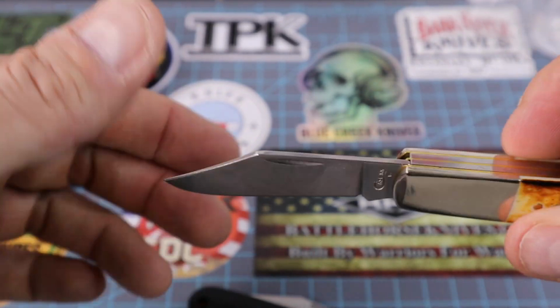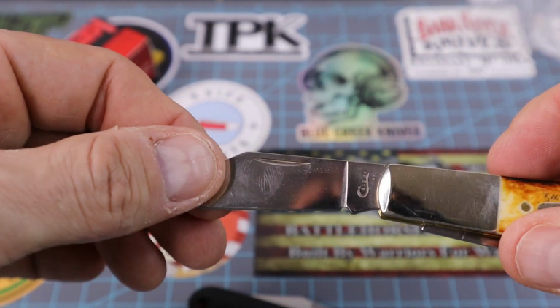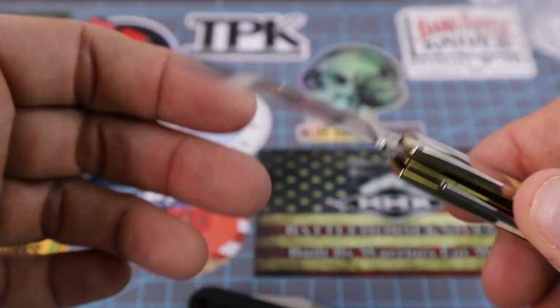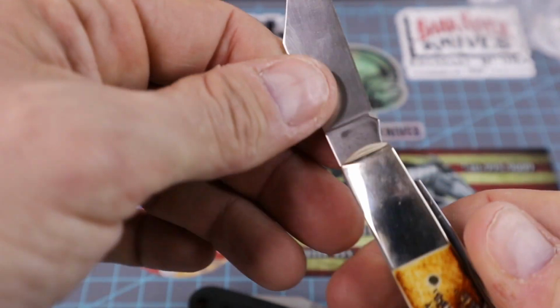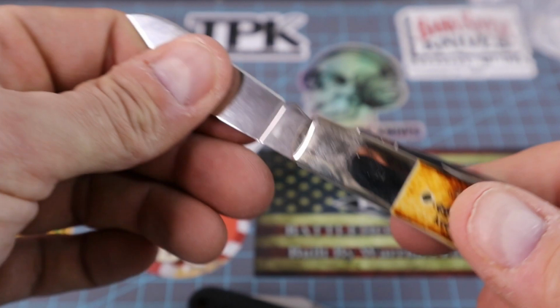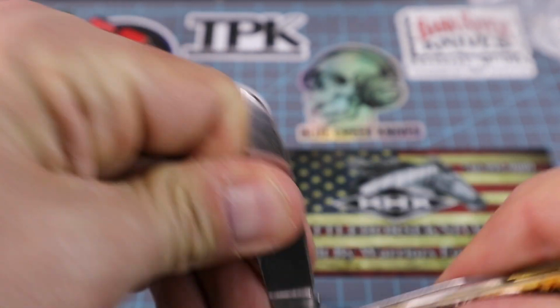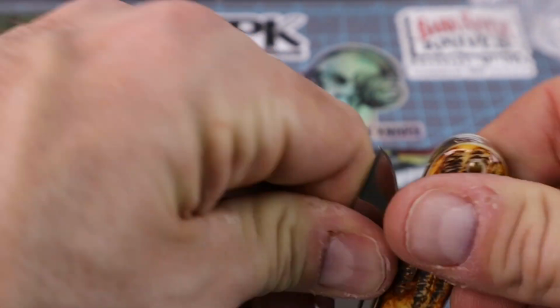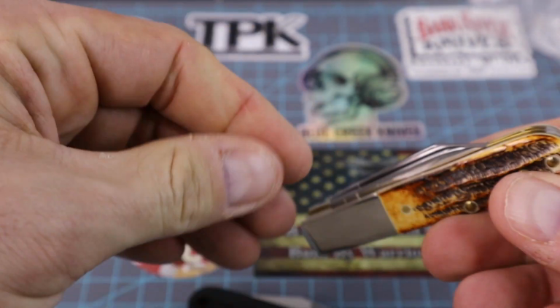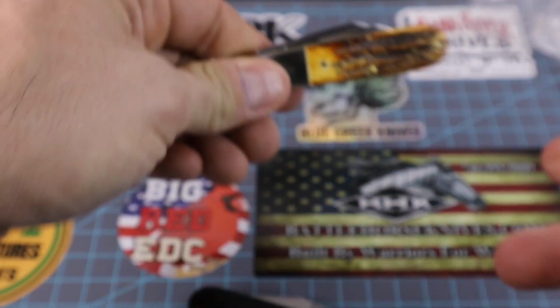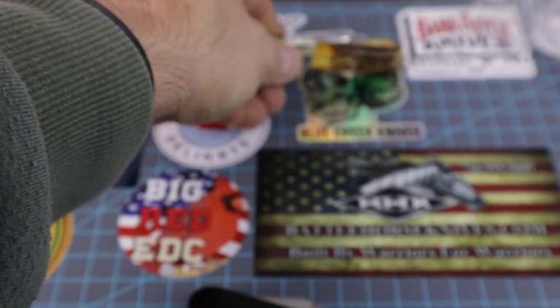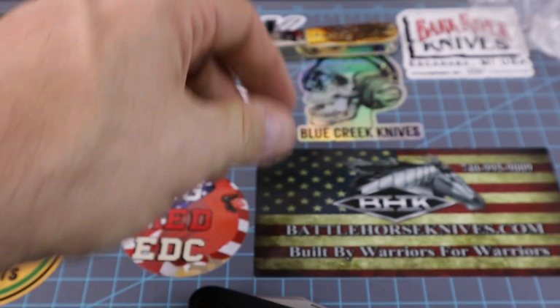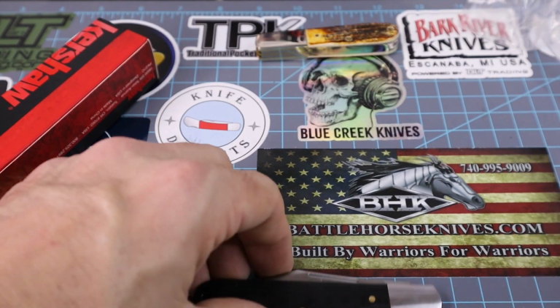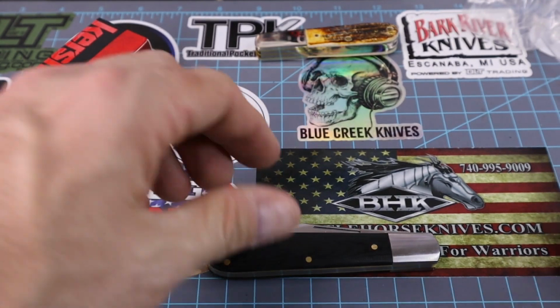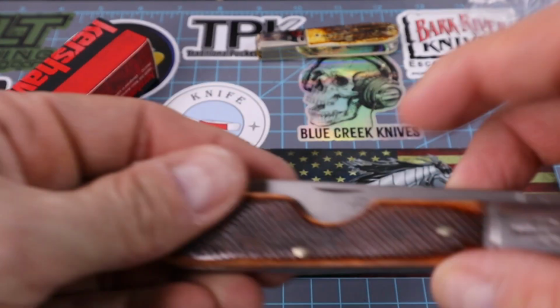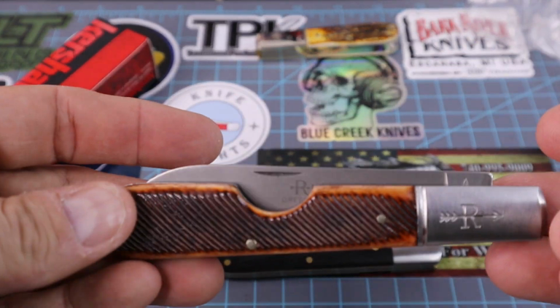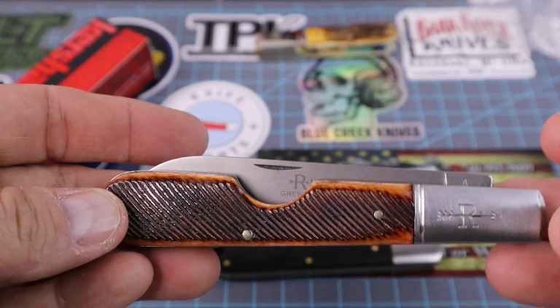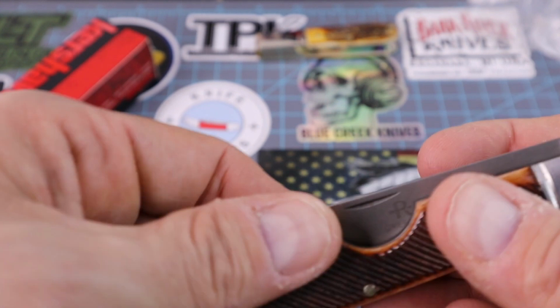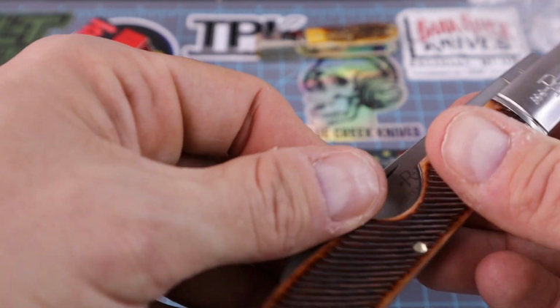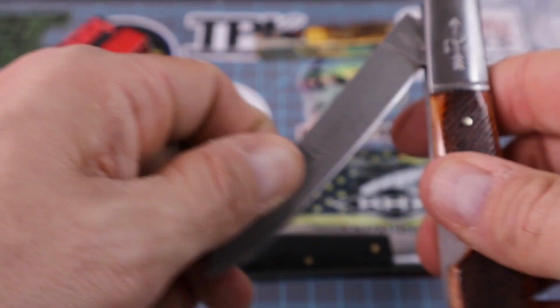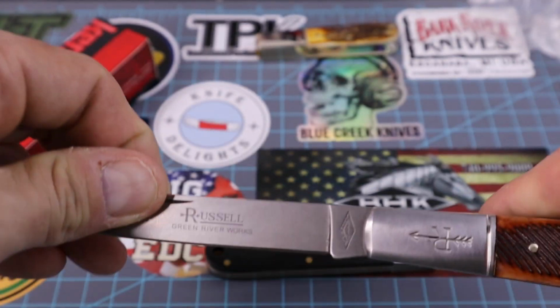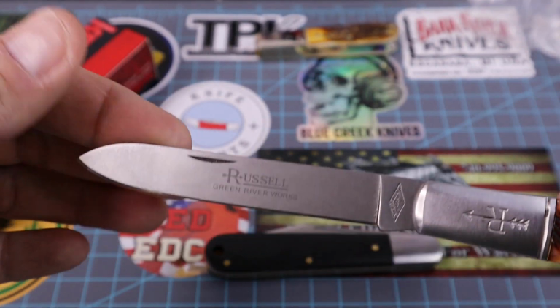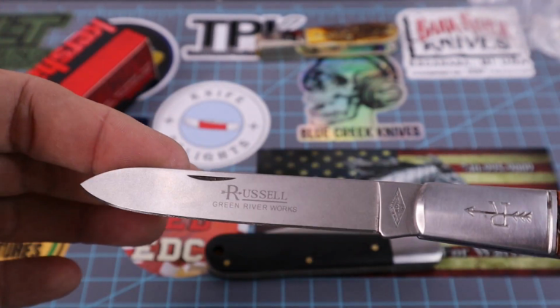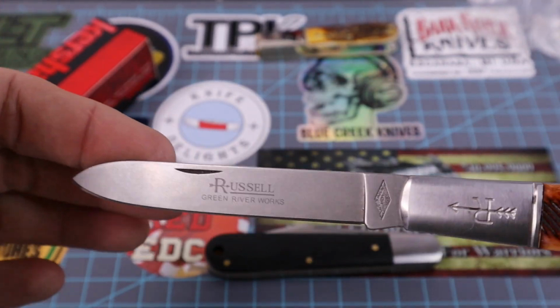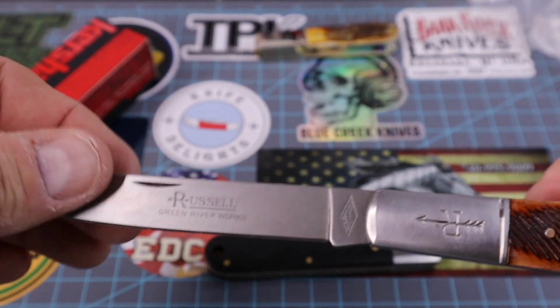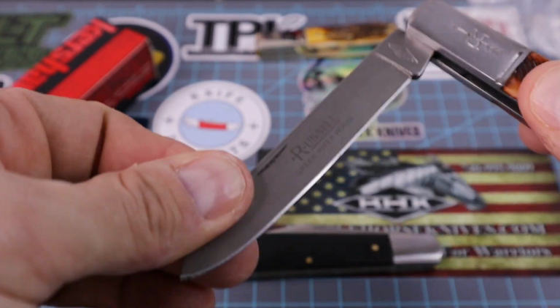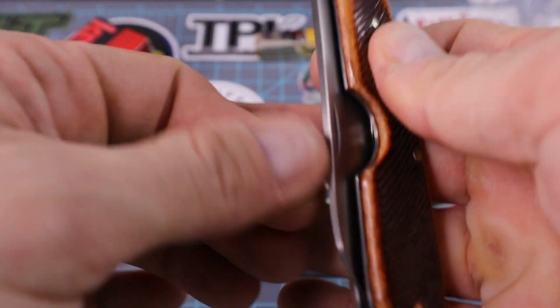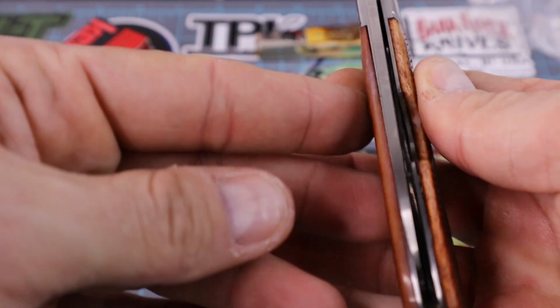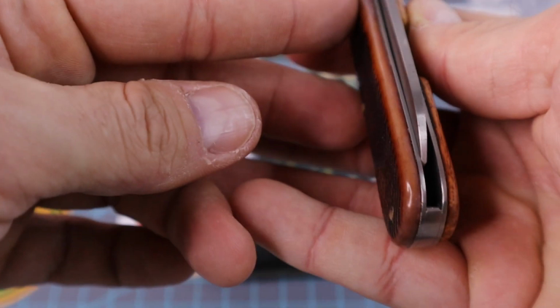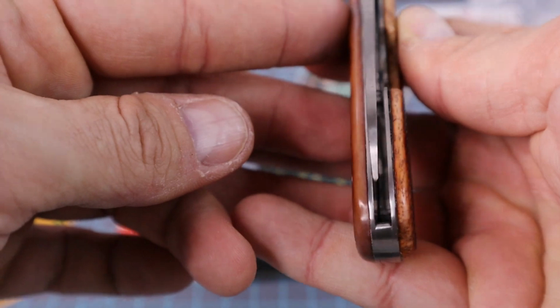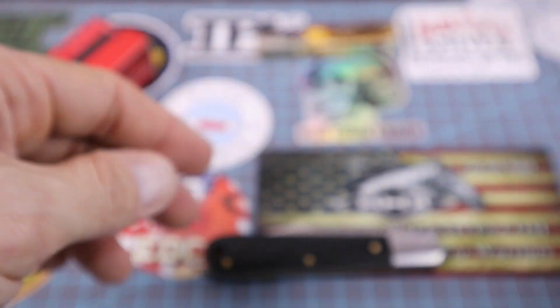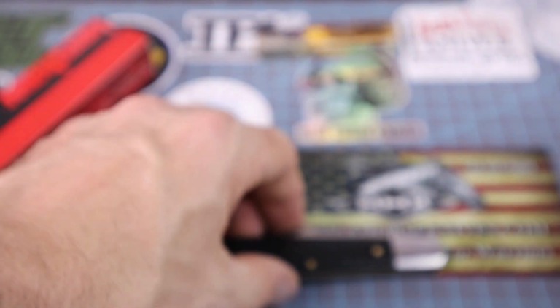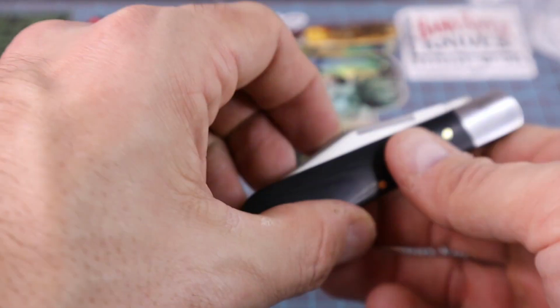This barlow has a nail pull on each side — compare that to my Case barlow, which just has it on one side. It's a two-bladed barlow. The only other single-bladed barlow I have is this AG Russell Green River Works, and that knife is just junk.